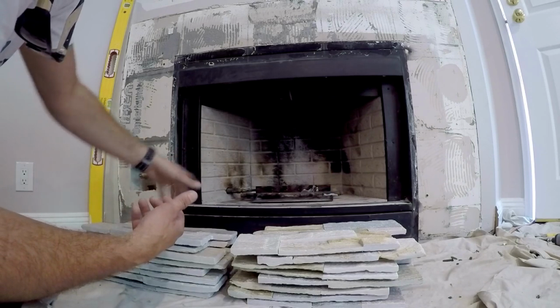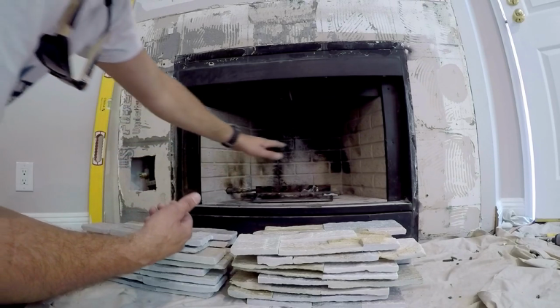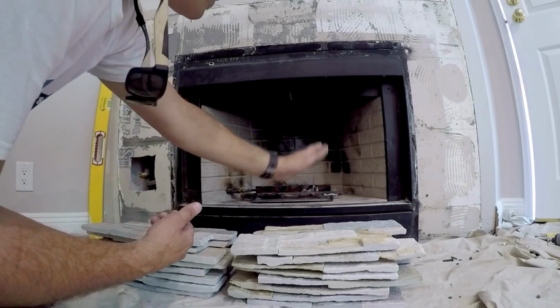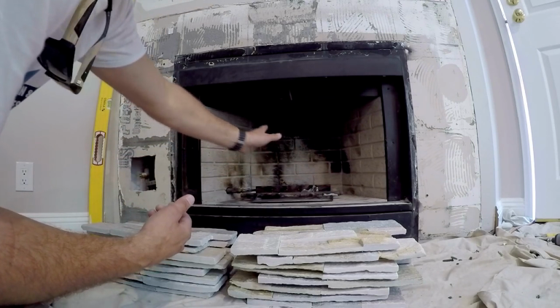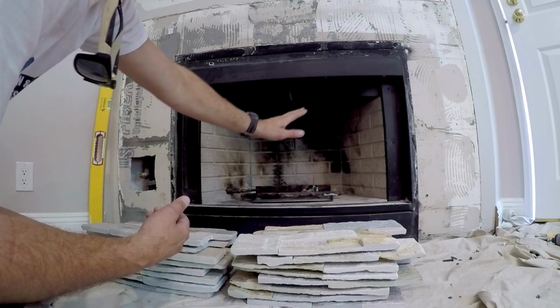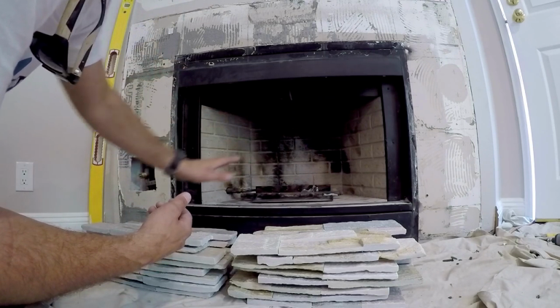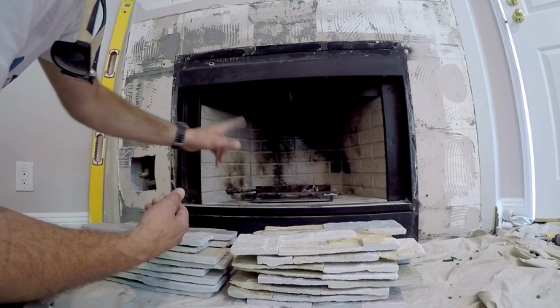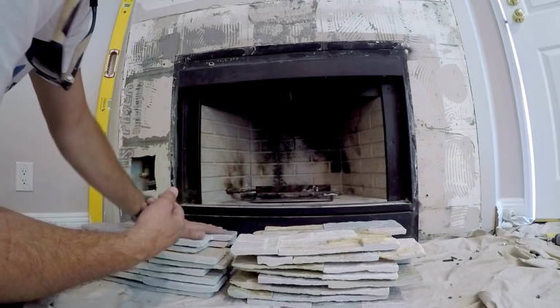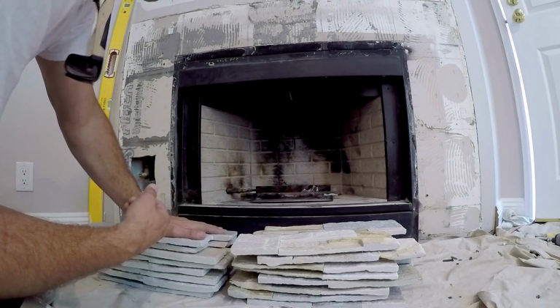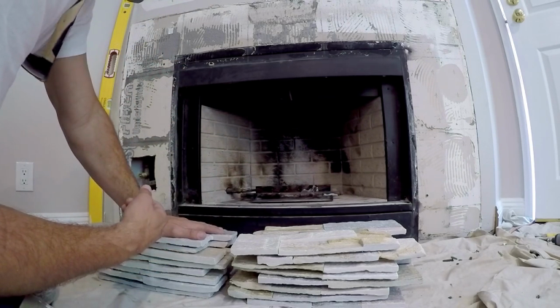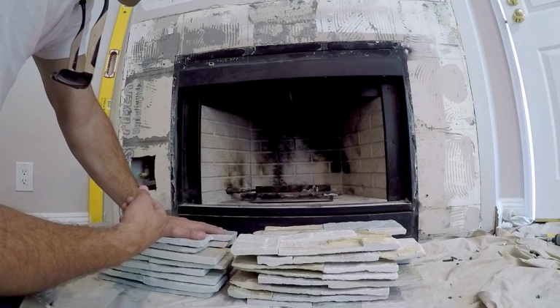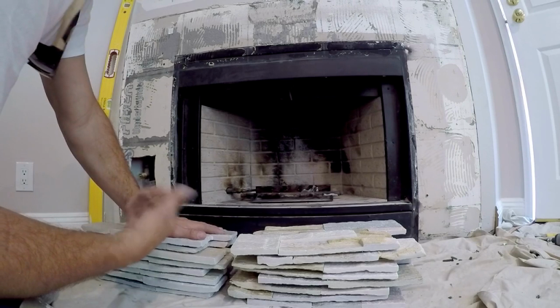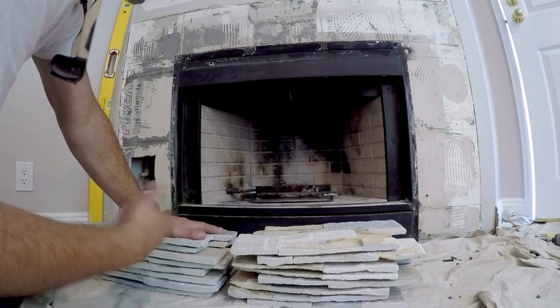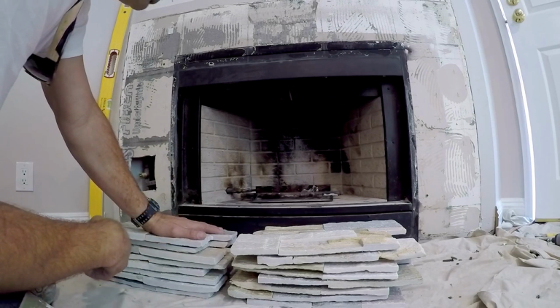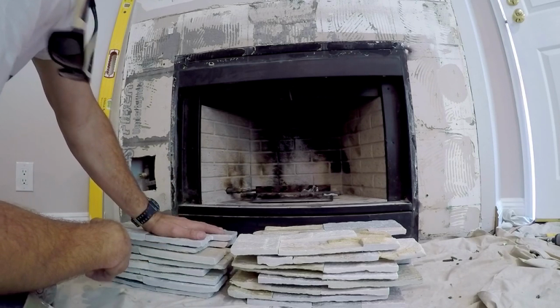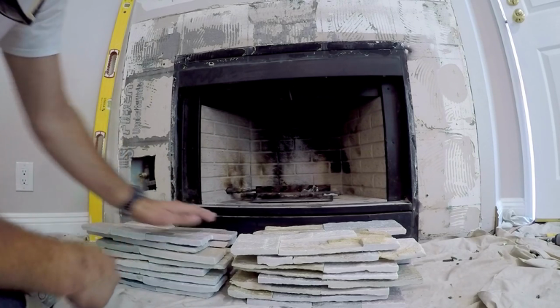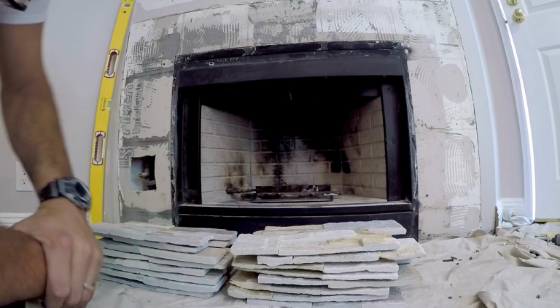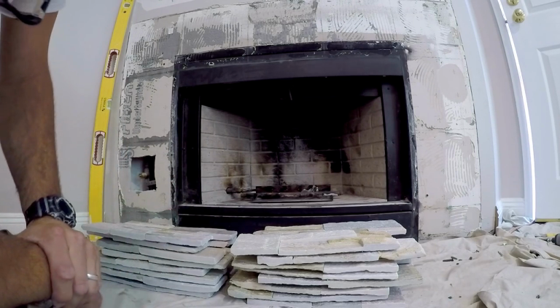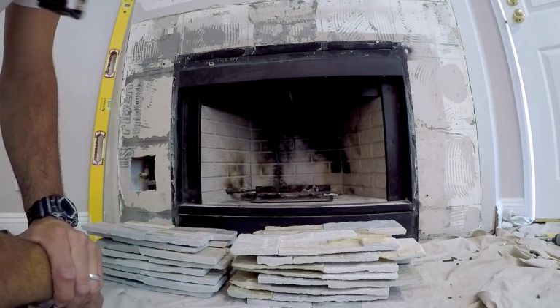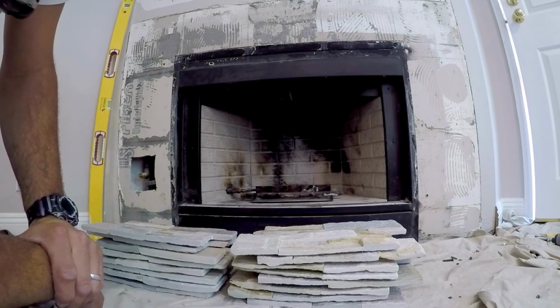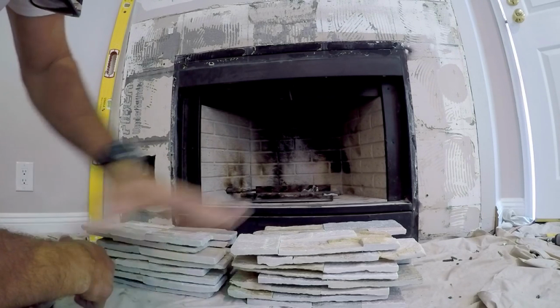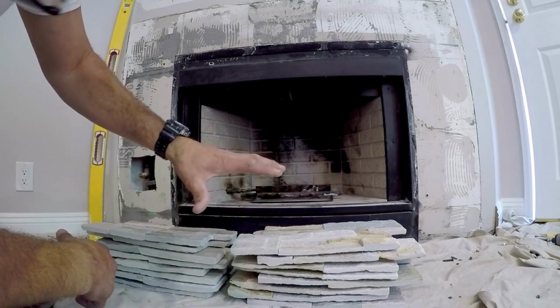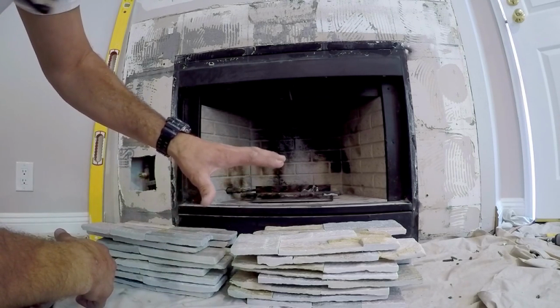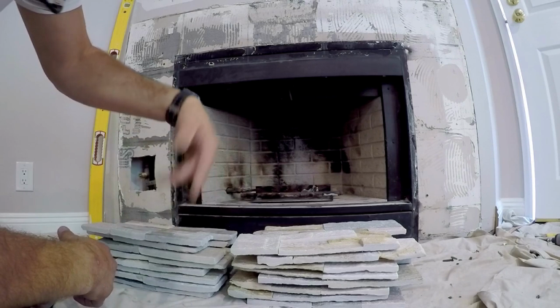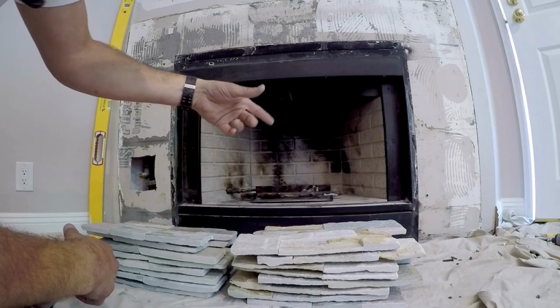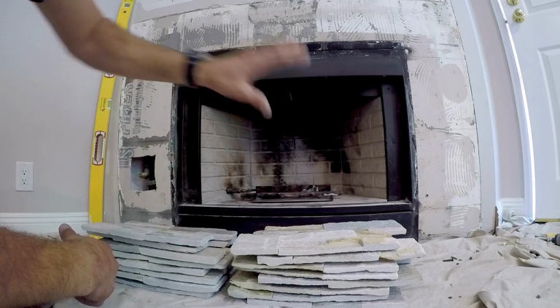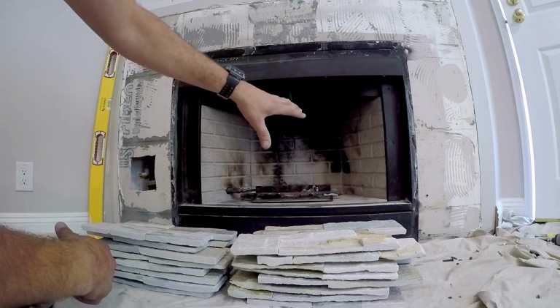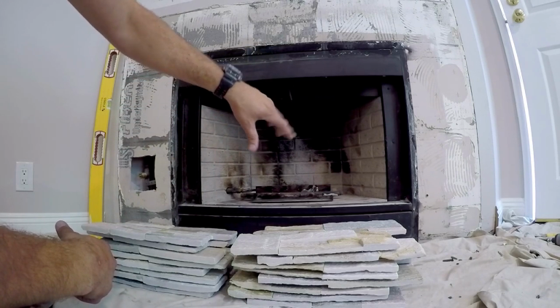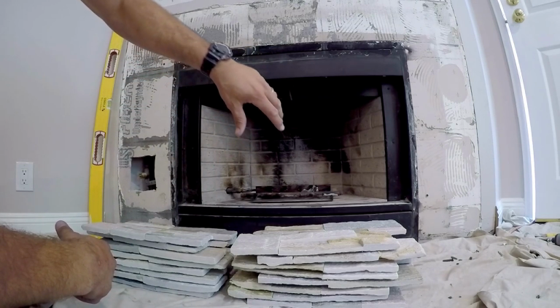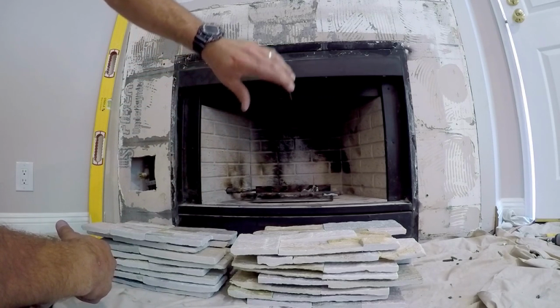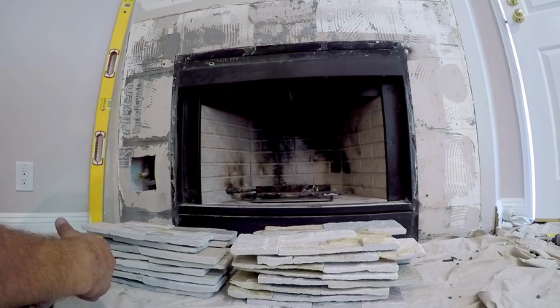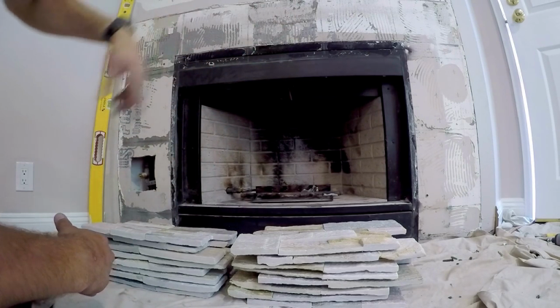You turn it on, you're going to have this cool flame coming up through the glass. So check it out with this quick and easy video on how to upgrade and remodel your fireplace and fireplace surround.